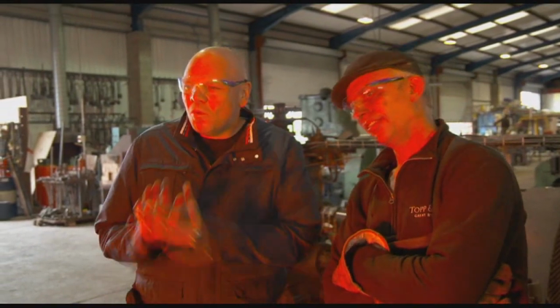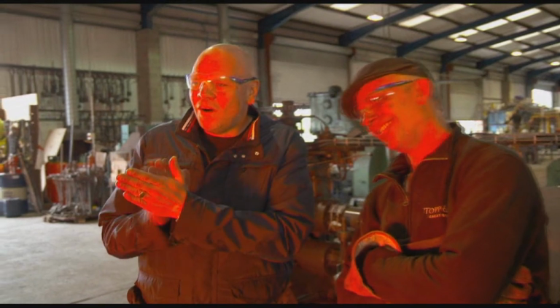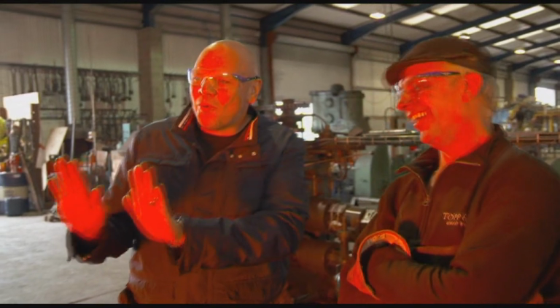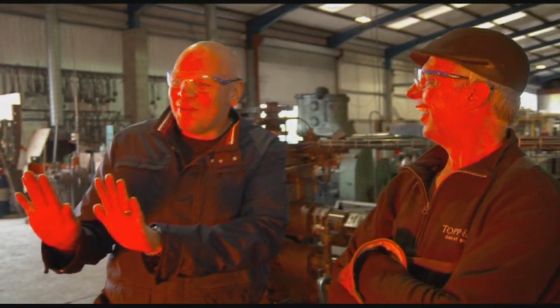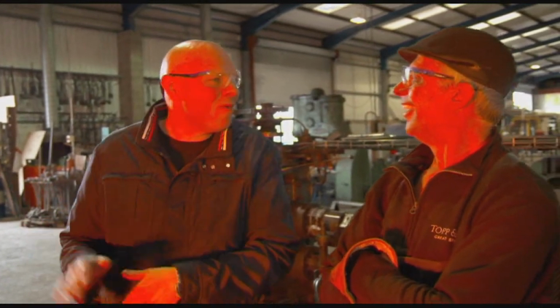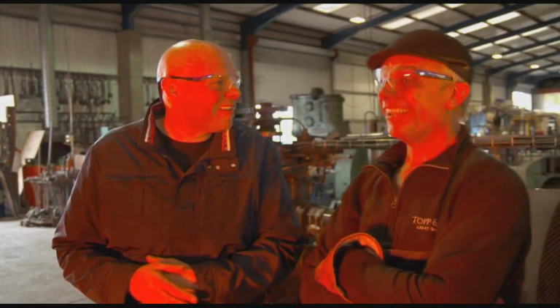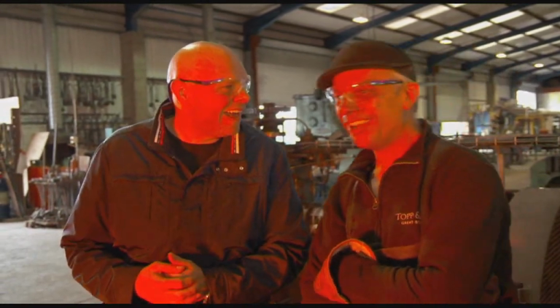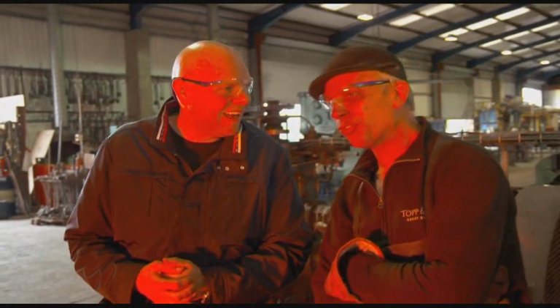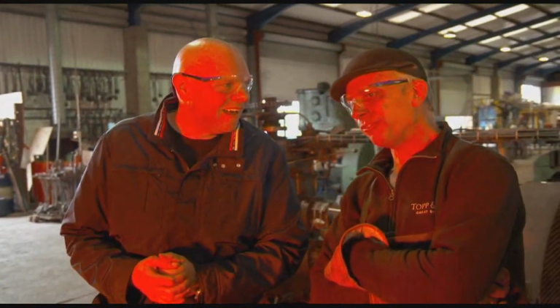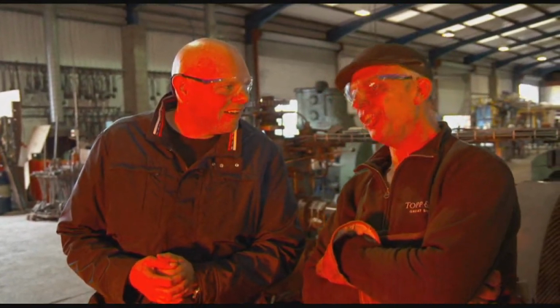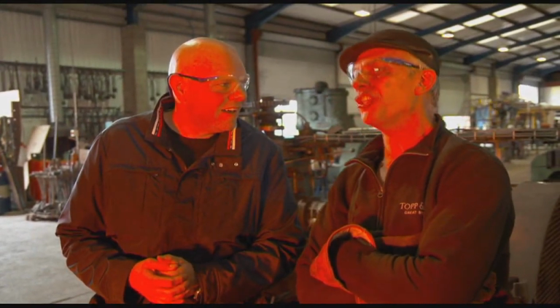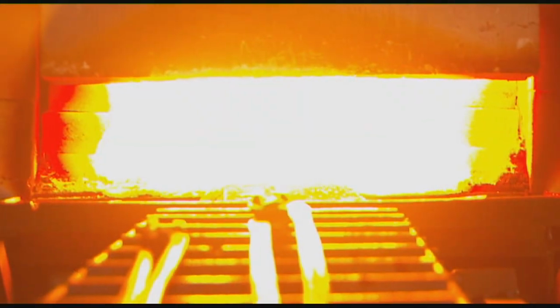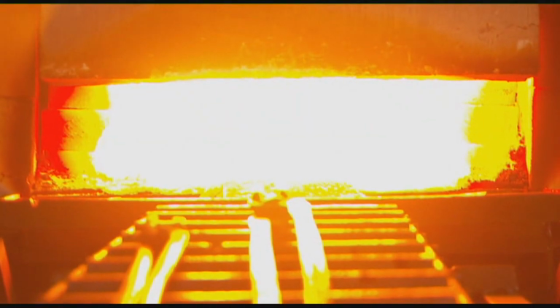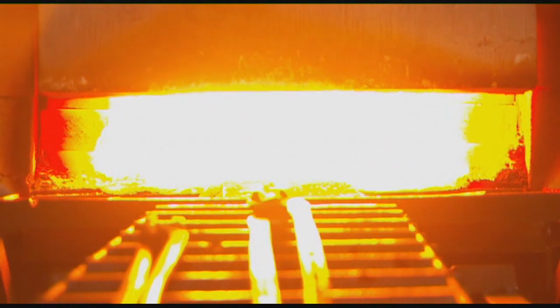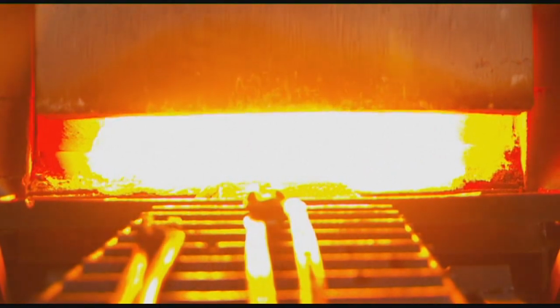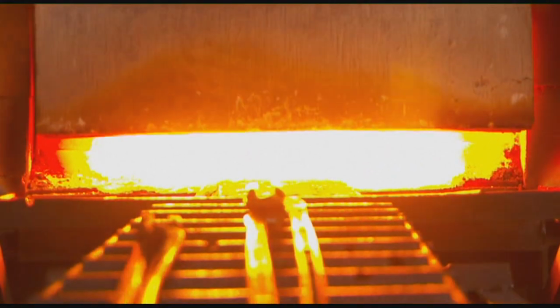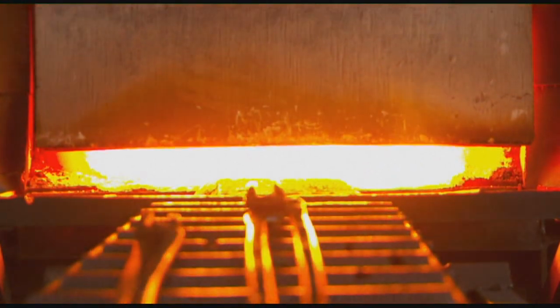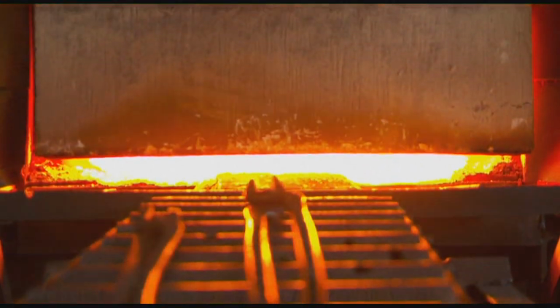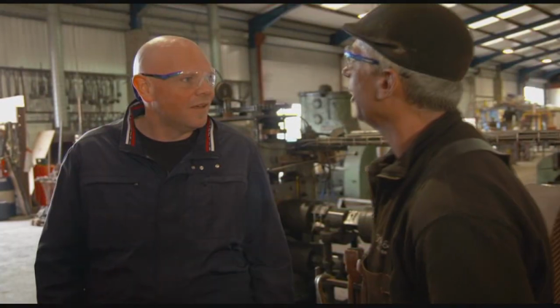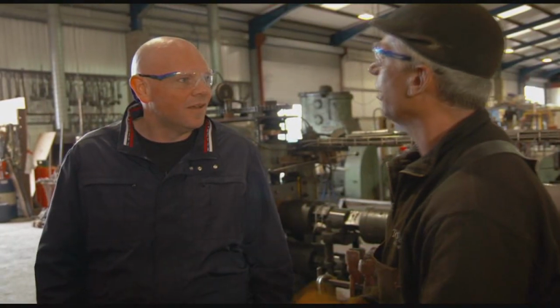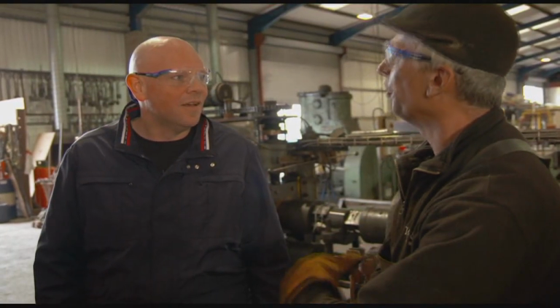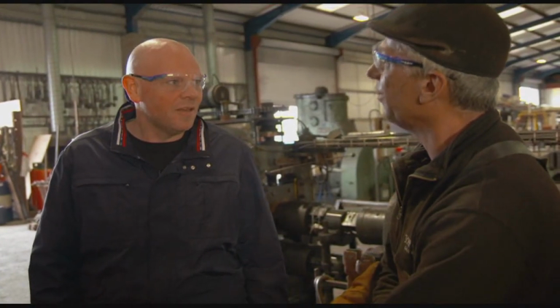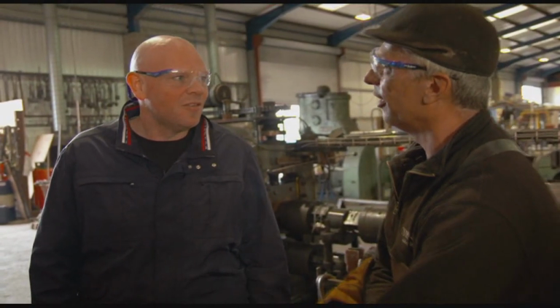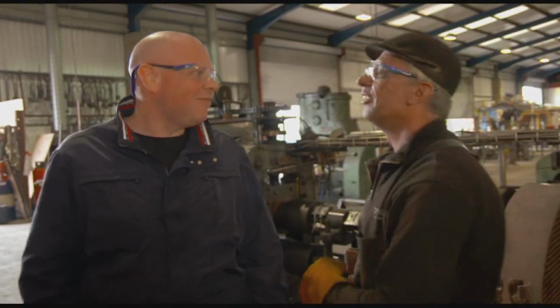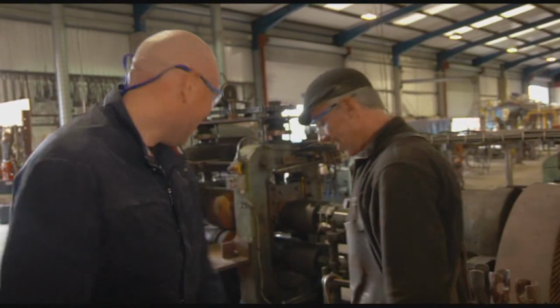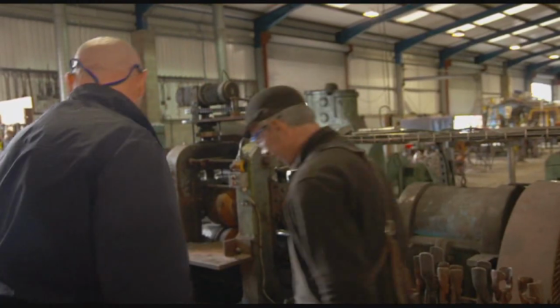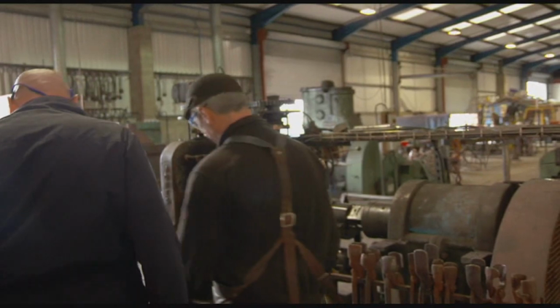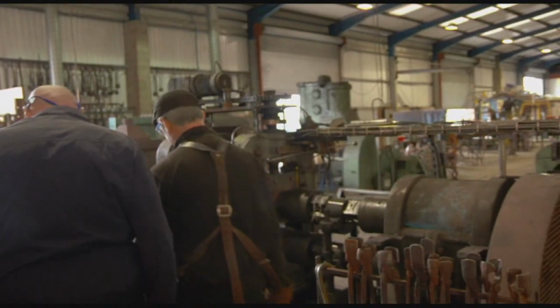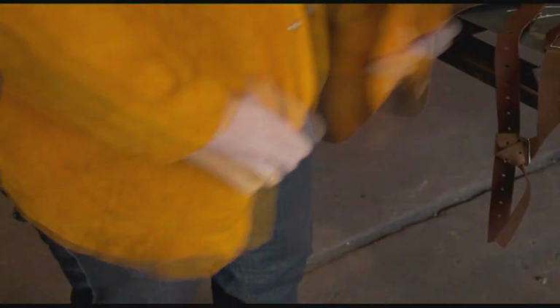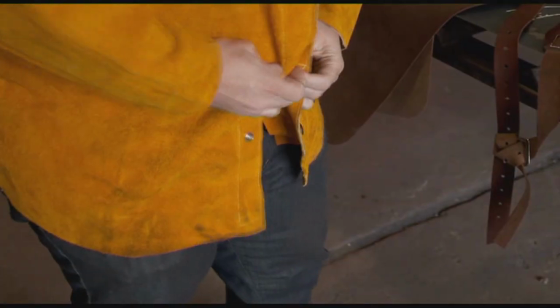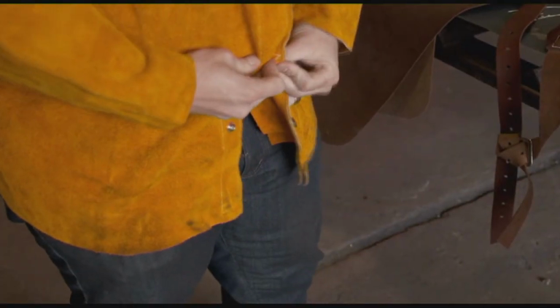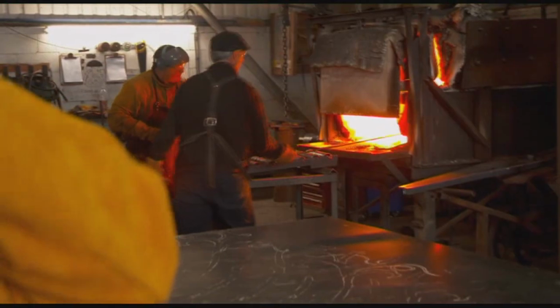Woah, cor blimey. How hot is that? About 1400 degrees centigrade. So if you're going to be working here we'd better get you some safety gear on. Right, some safety gear. Let's go. Yeah, I think so. Sounds good to me.